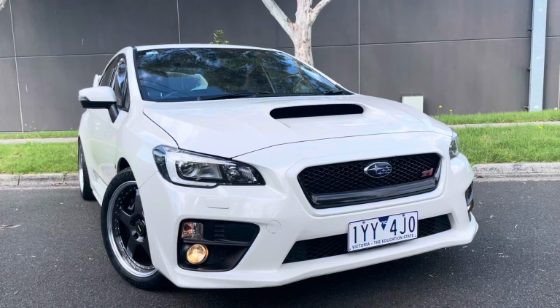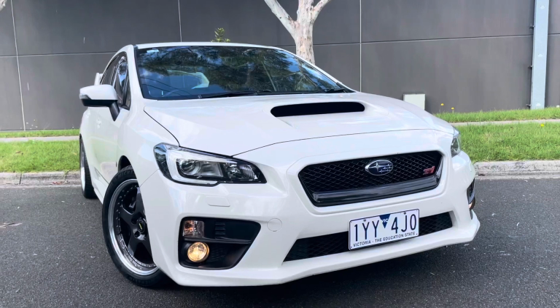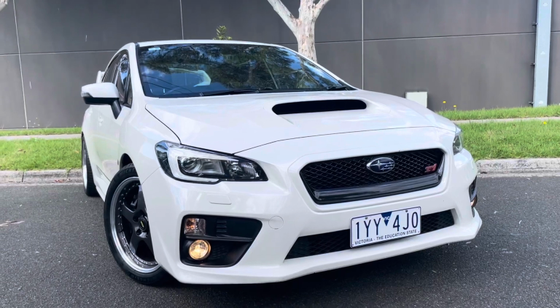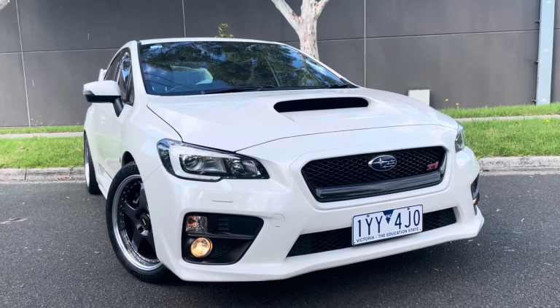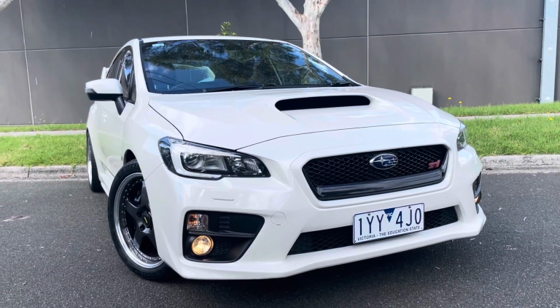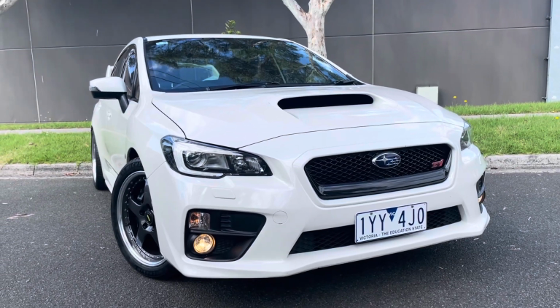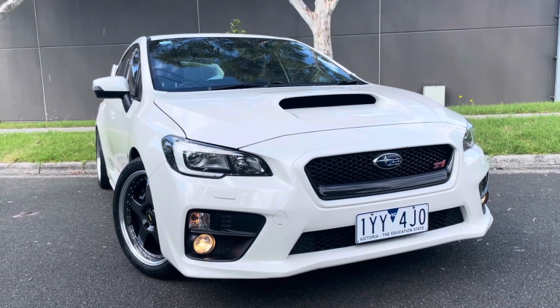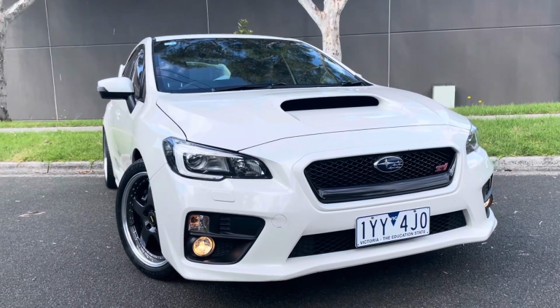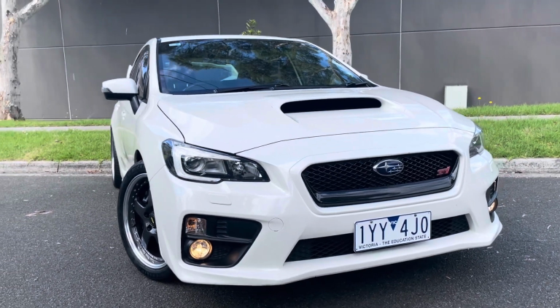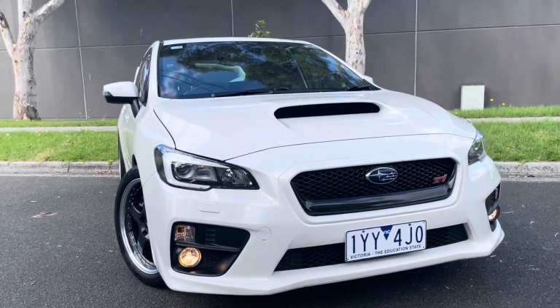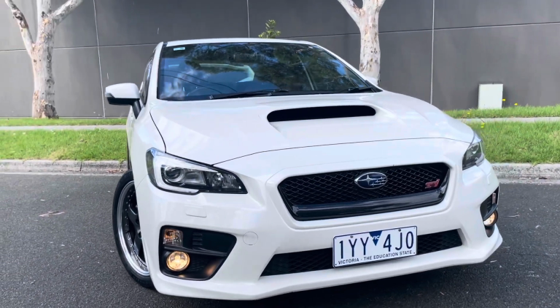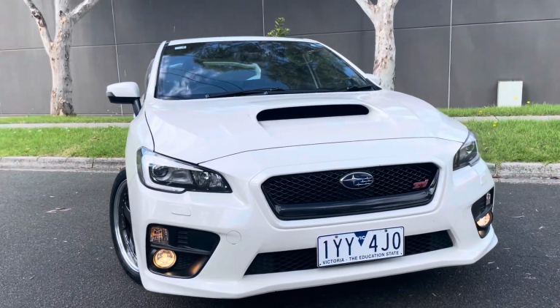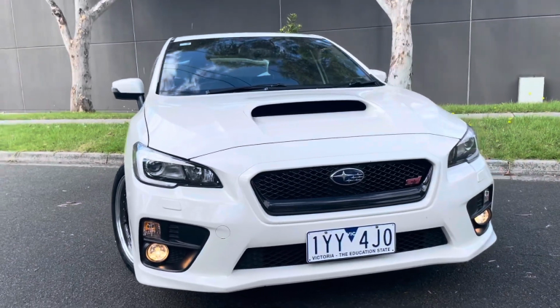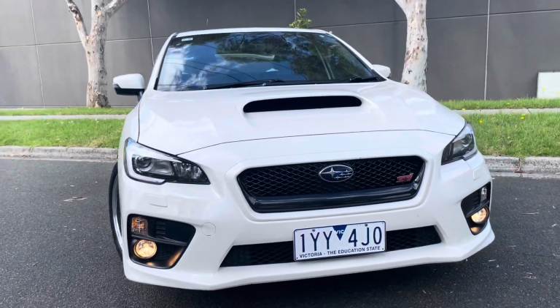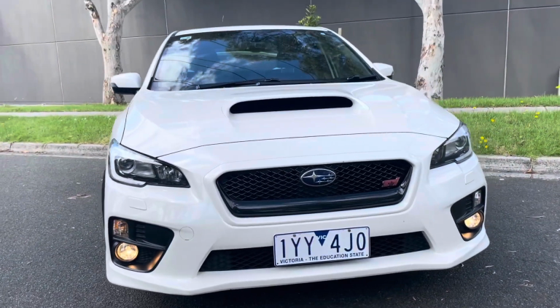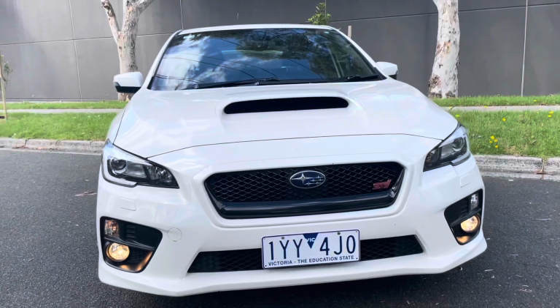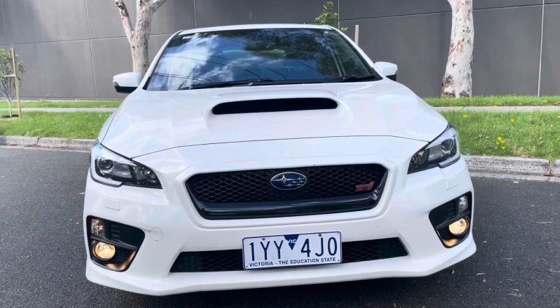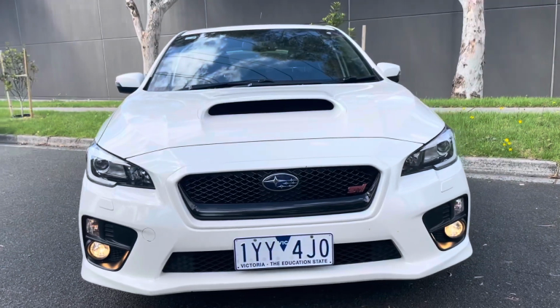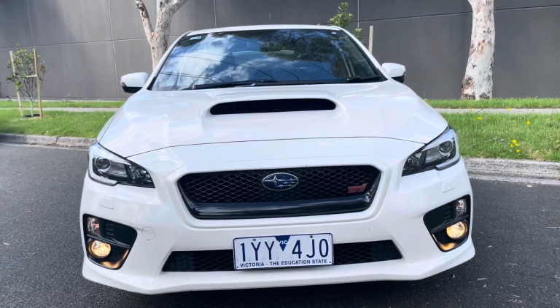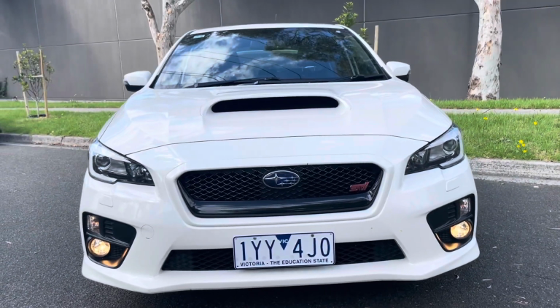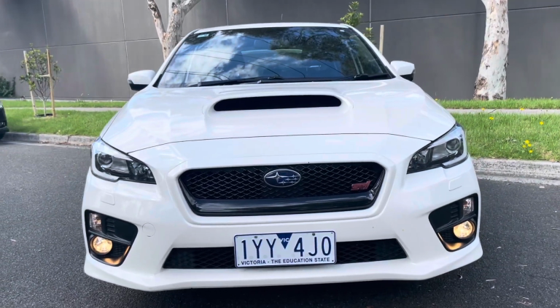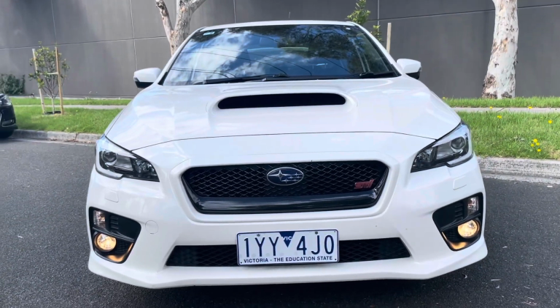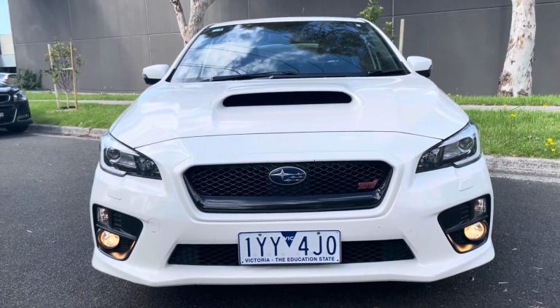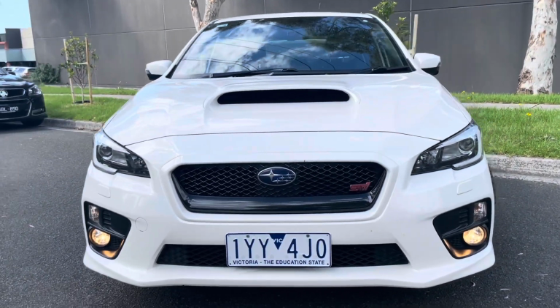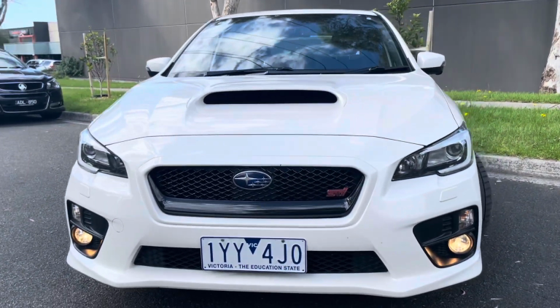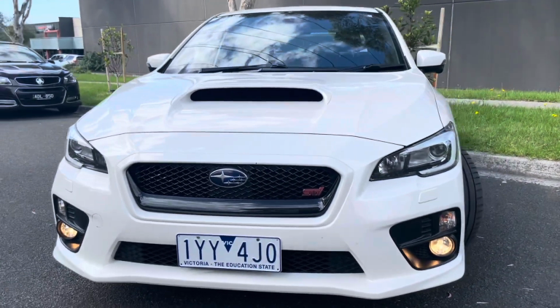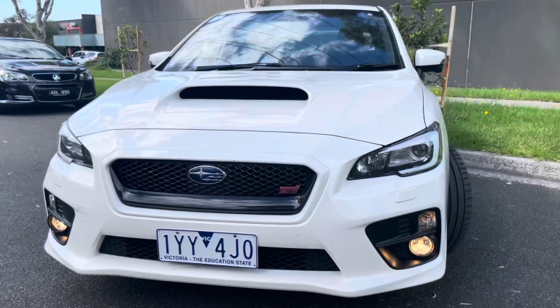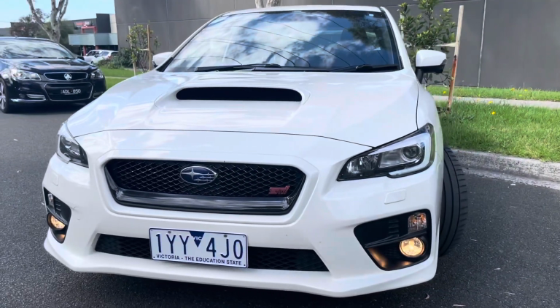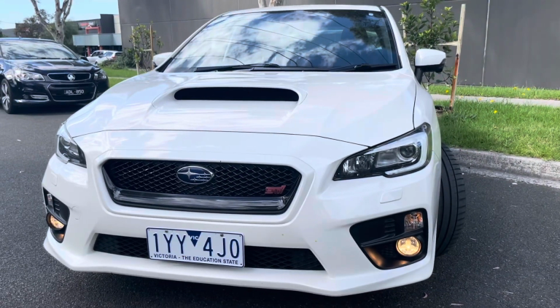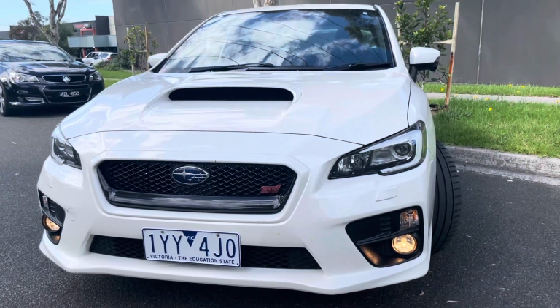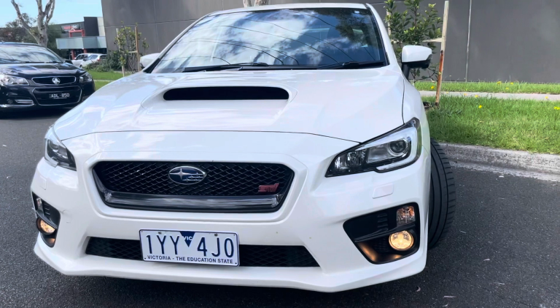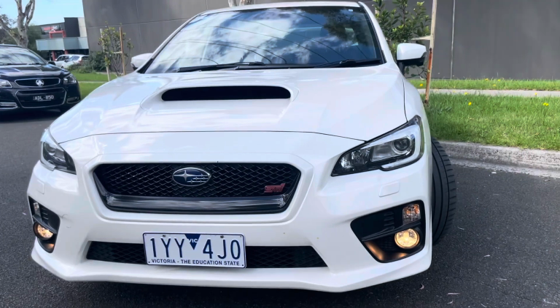Hi folks and welcome to Dealership Direct, it's Andrew here with another beautiful unique car. It's a 2015 Series WRX STI — the key here.